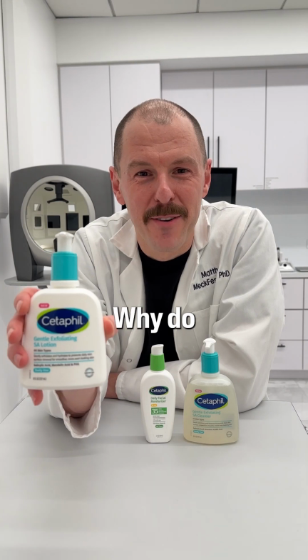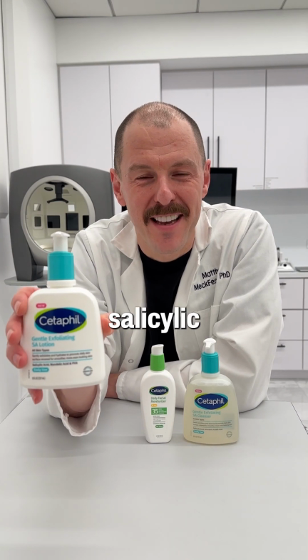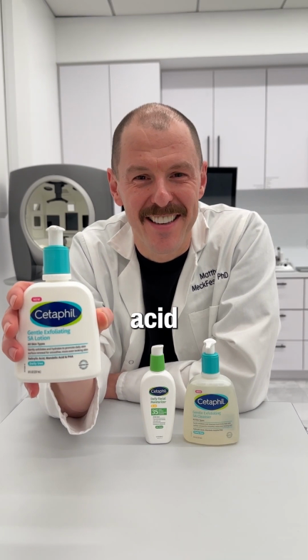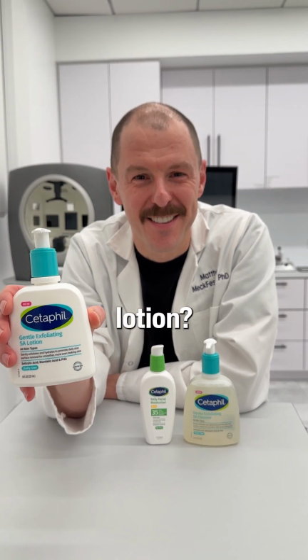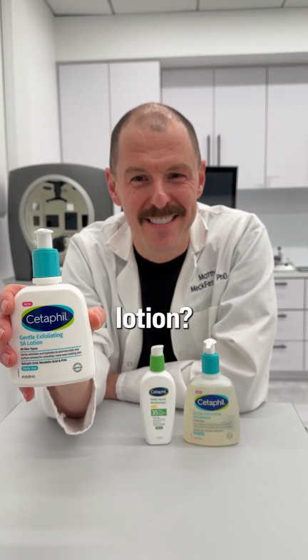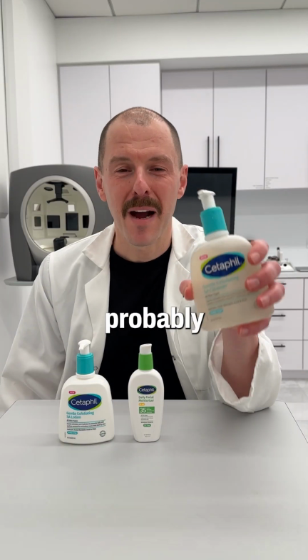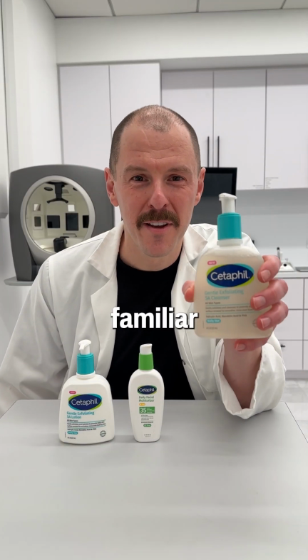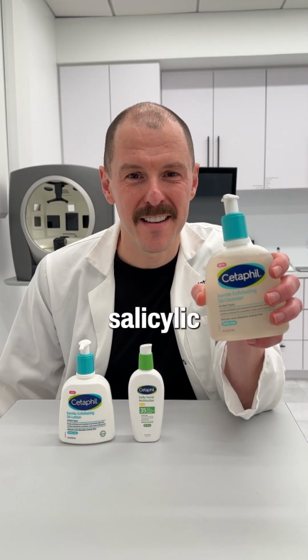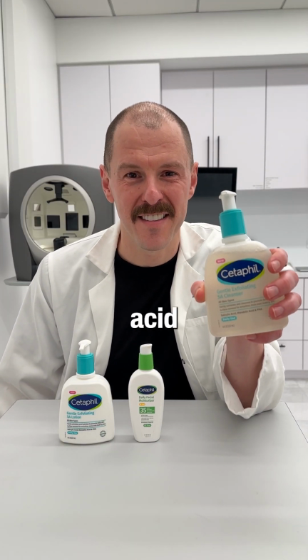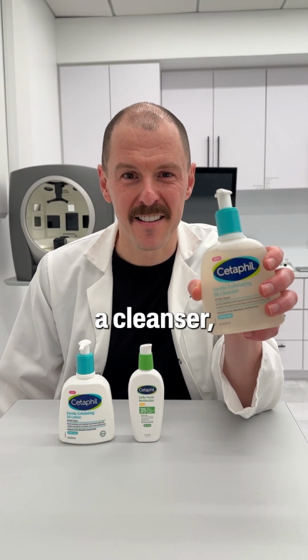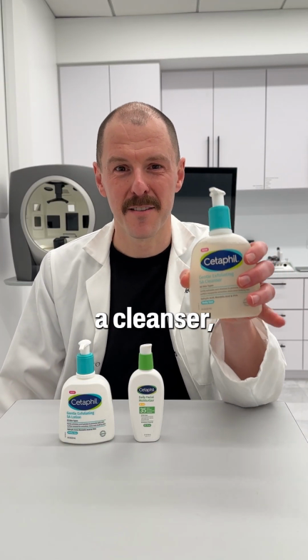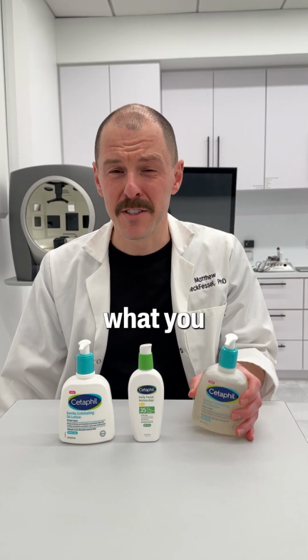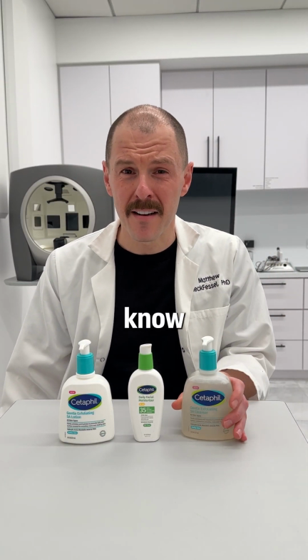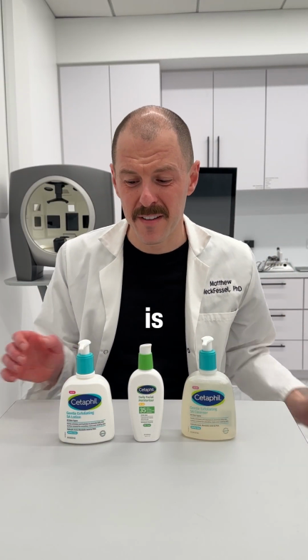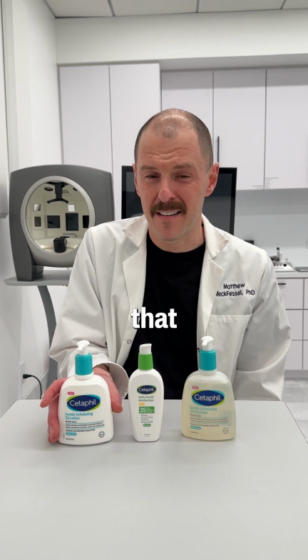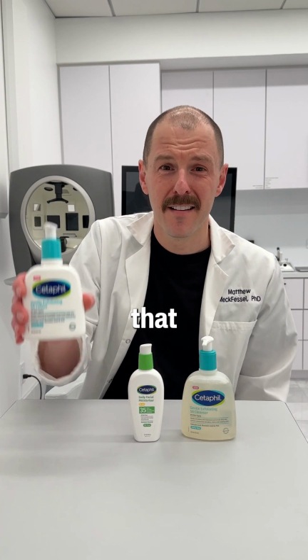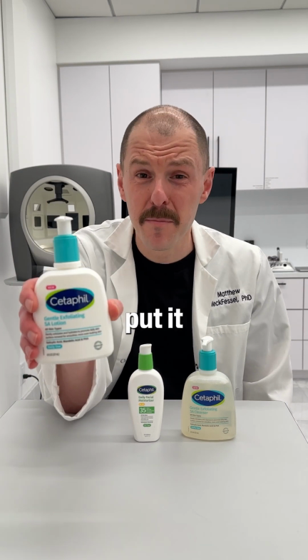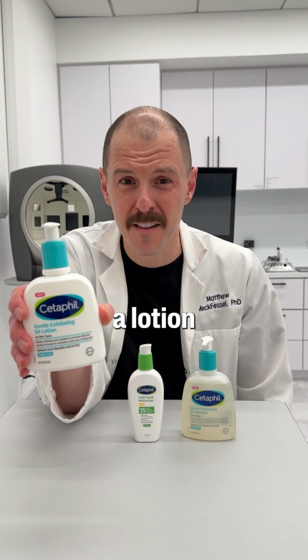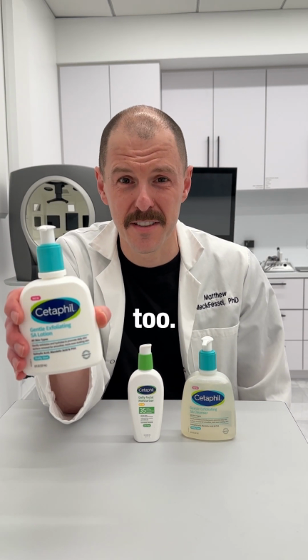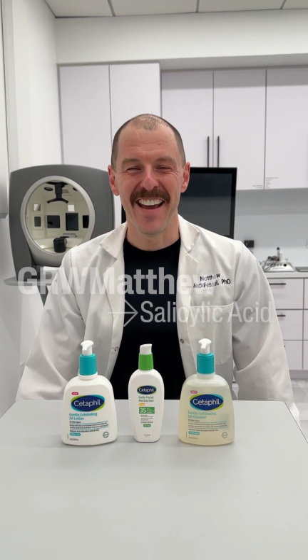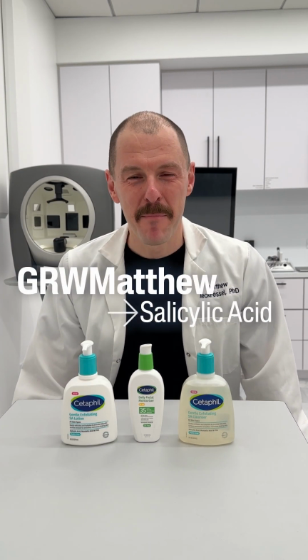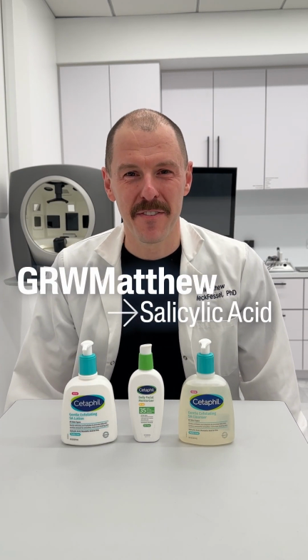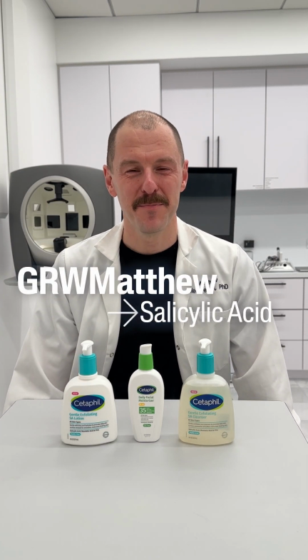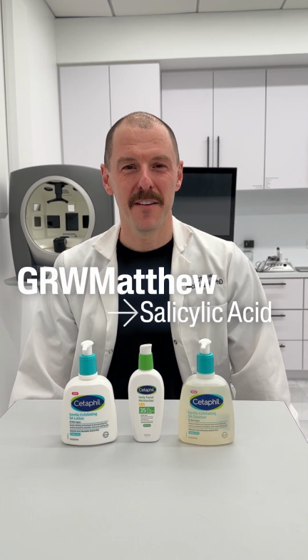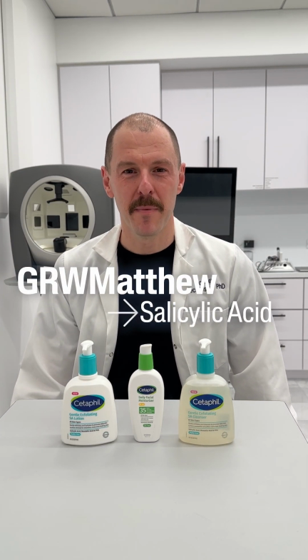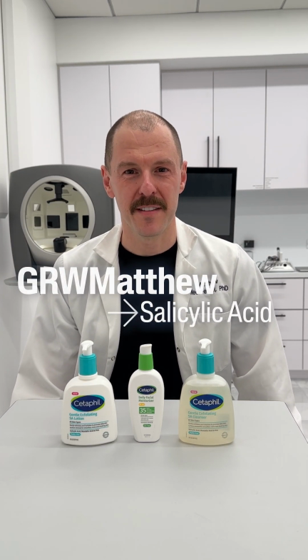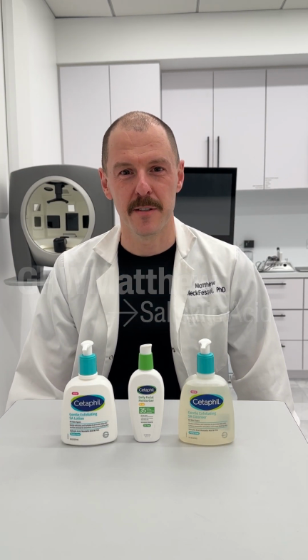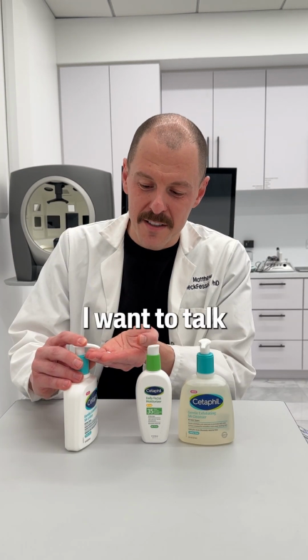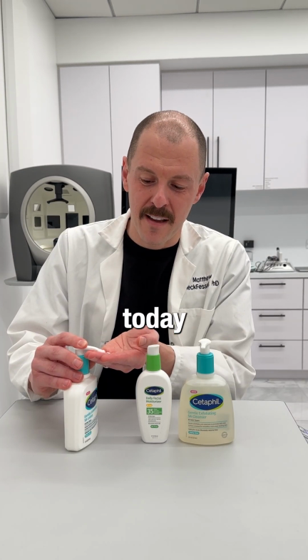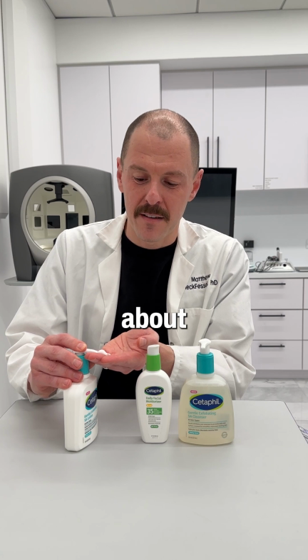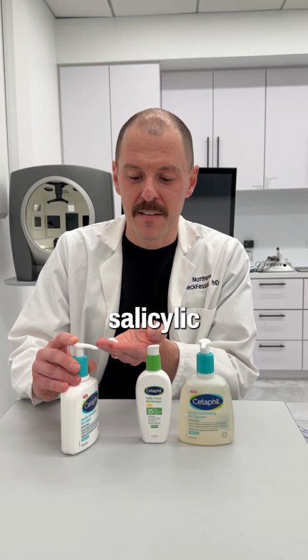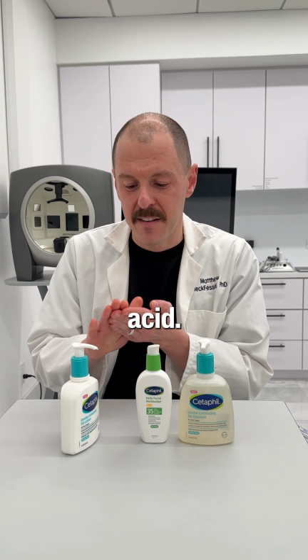Why do we have salicylic acid in a lotion? You're probably familiar with salicylic acid in a cleanser, but what you may not know is that you can put it in a lotion too. Hey, I'm Matthew McFessel, head of U.S. Medical at Cetaphil. I want to talk to you today about salicylic acid.